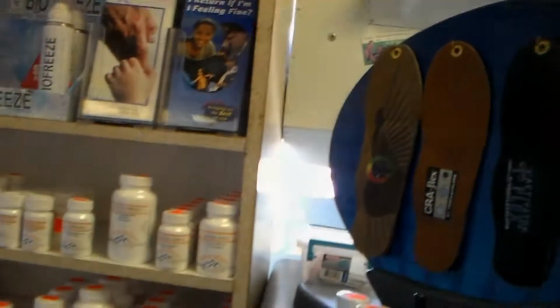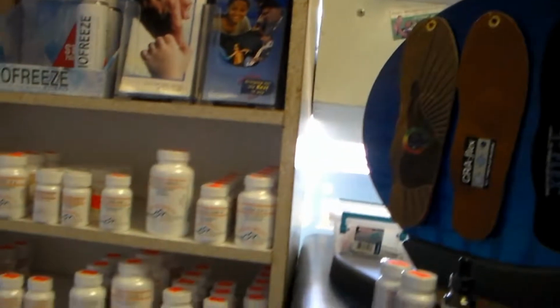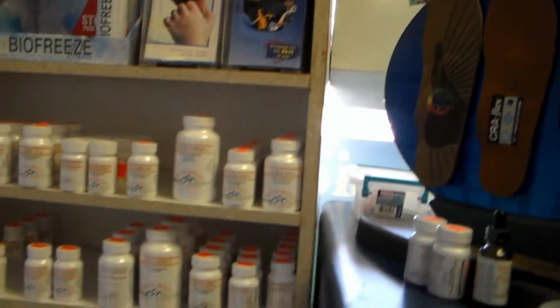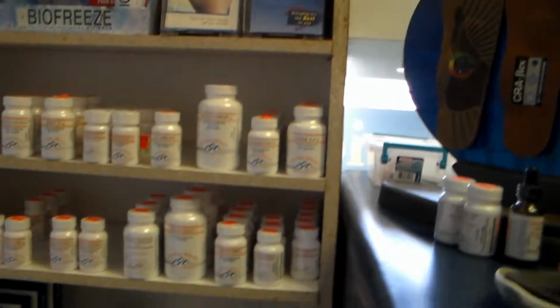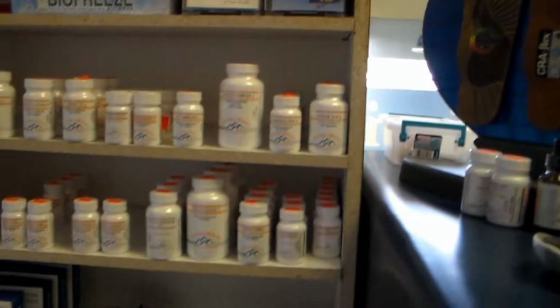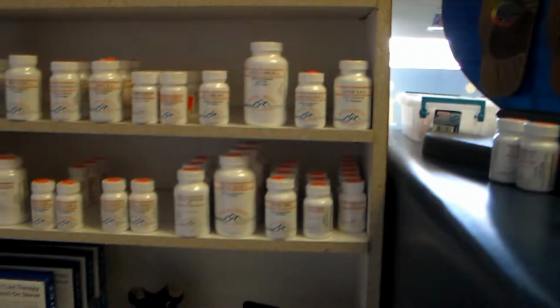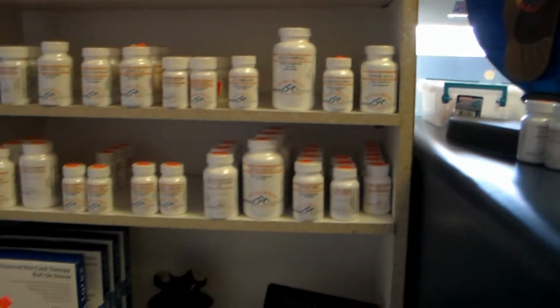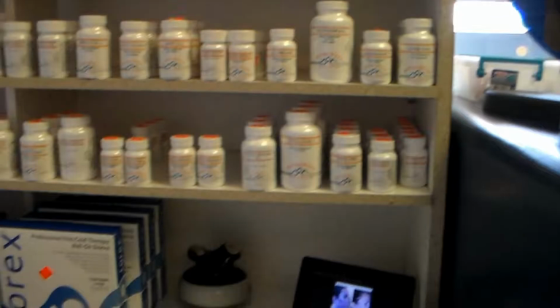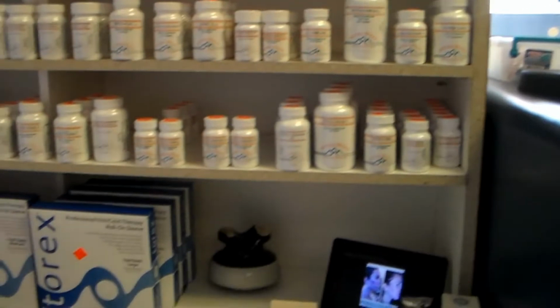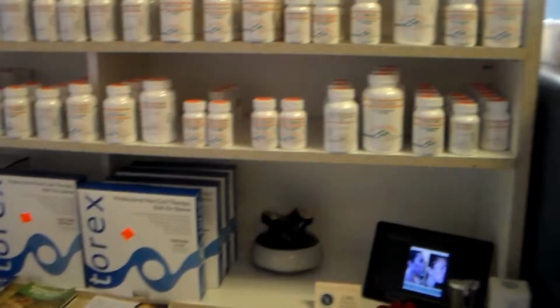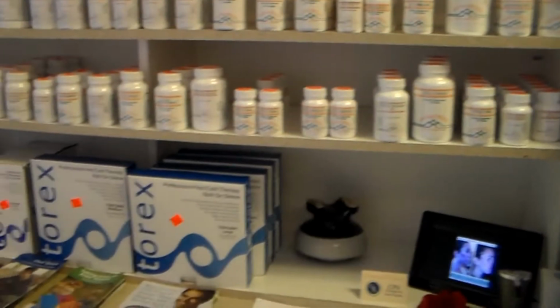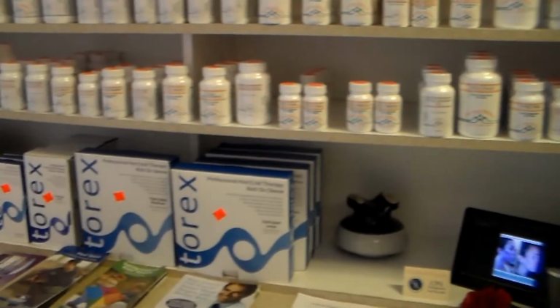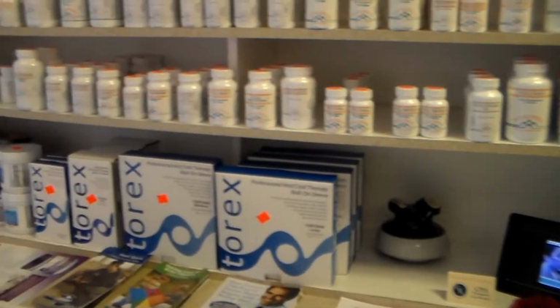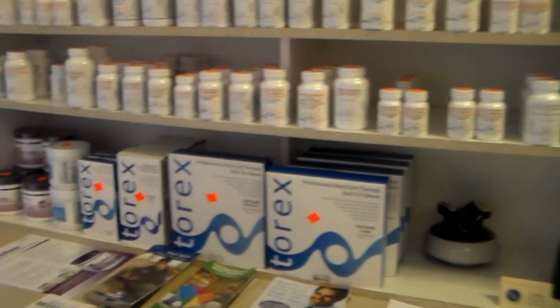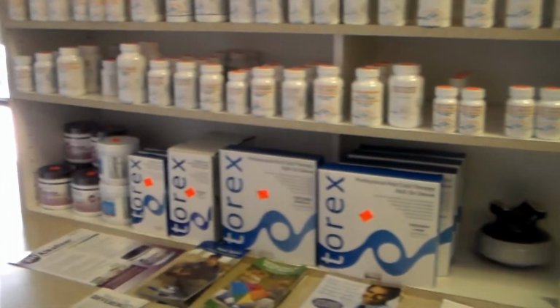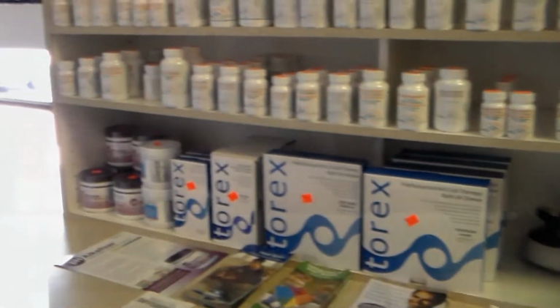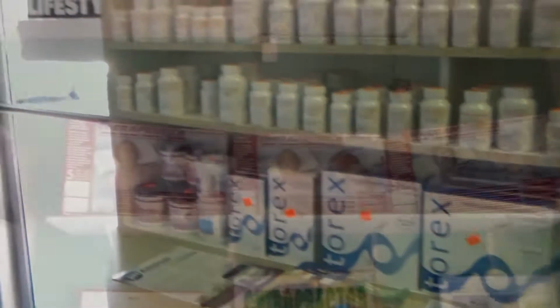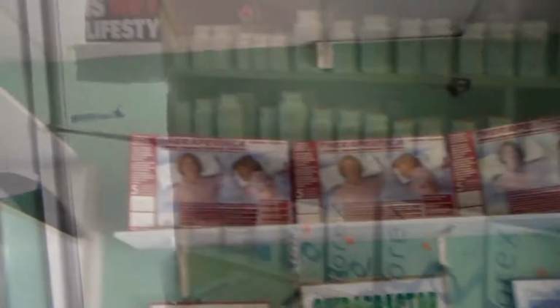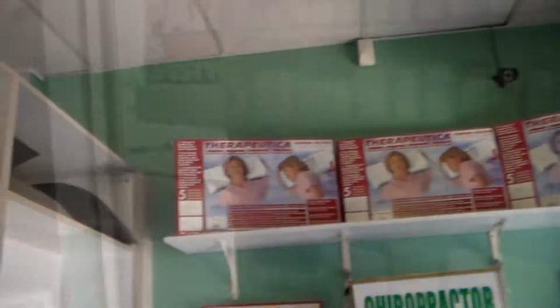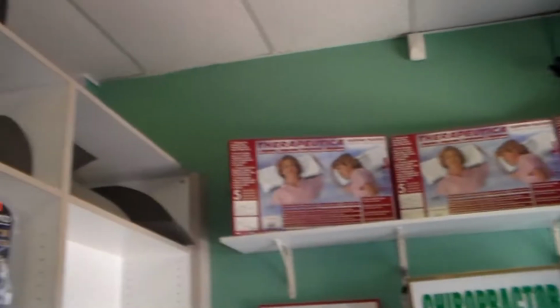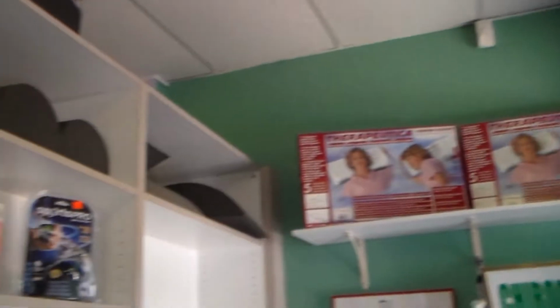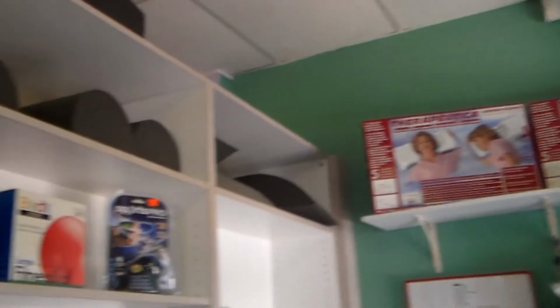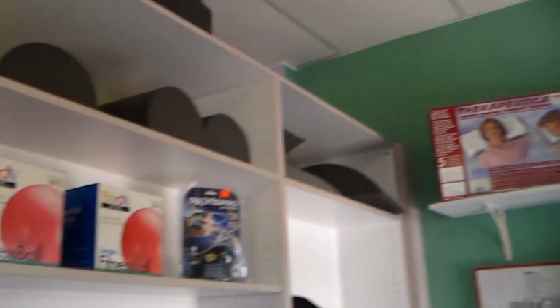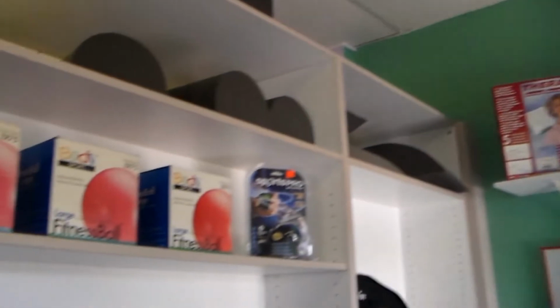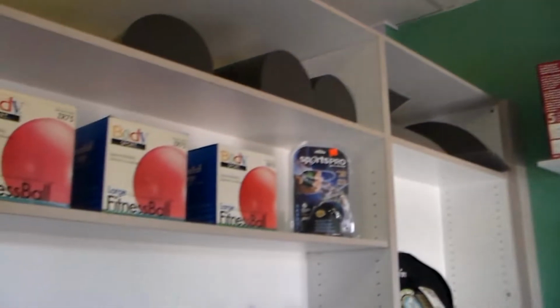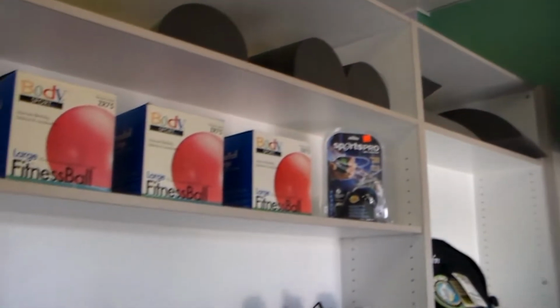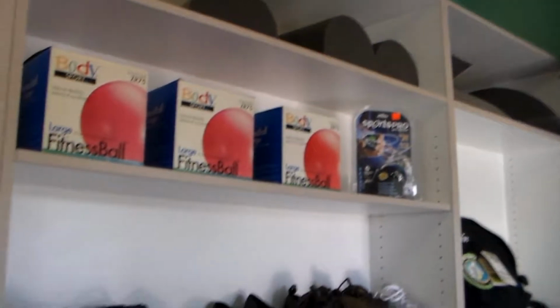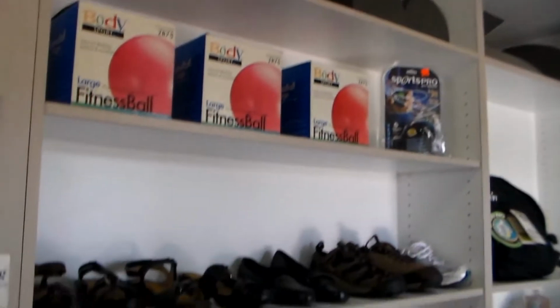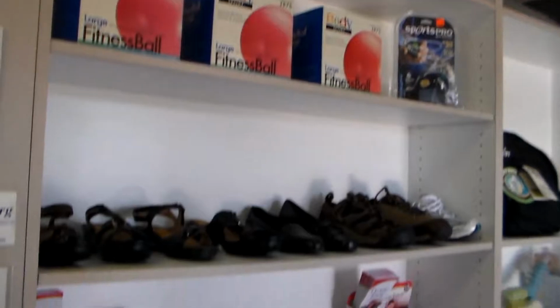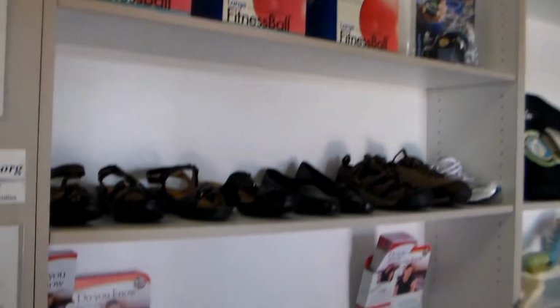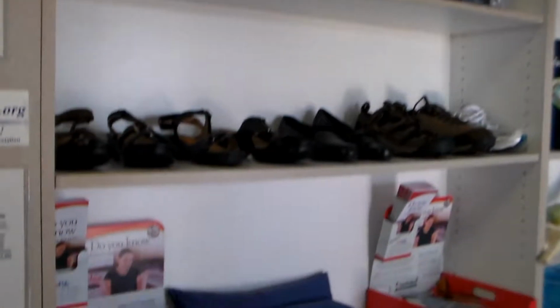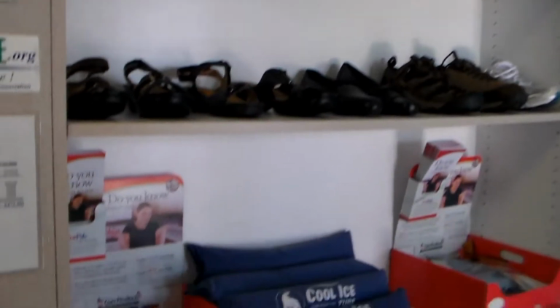Here is our World Support Center. You'll find specific products to support you in your wellness, all of which is either used or tested by Dr. Otto himself.